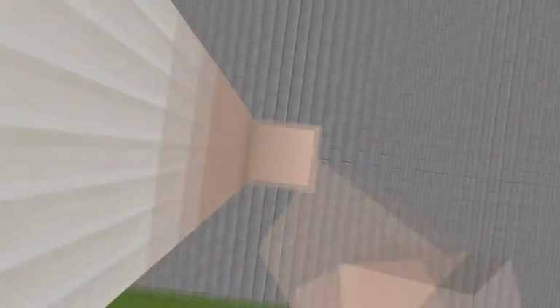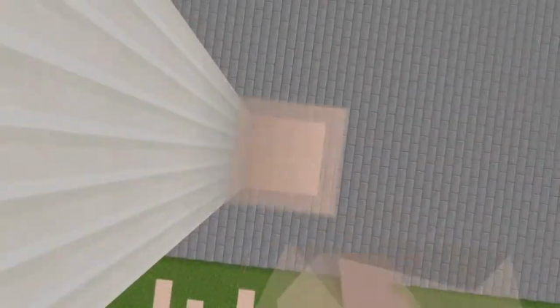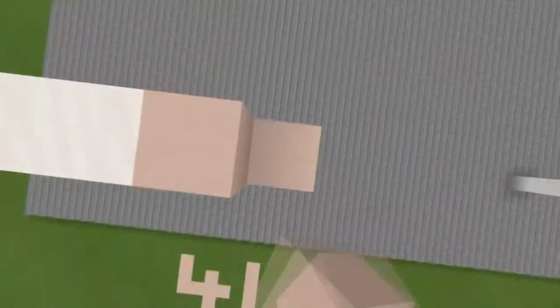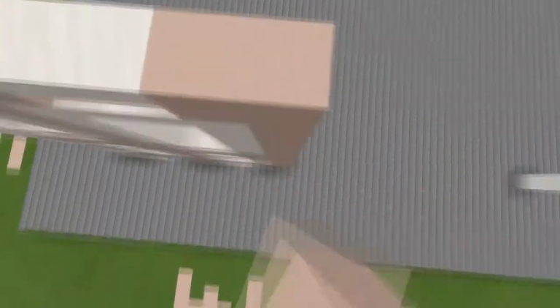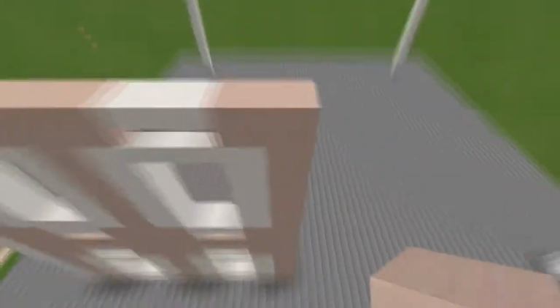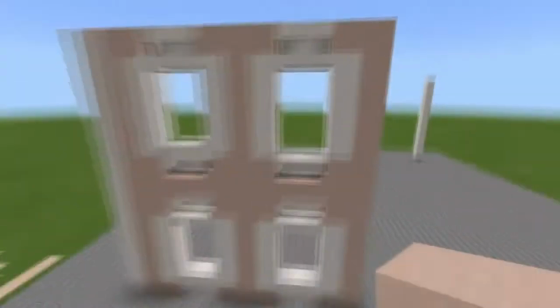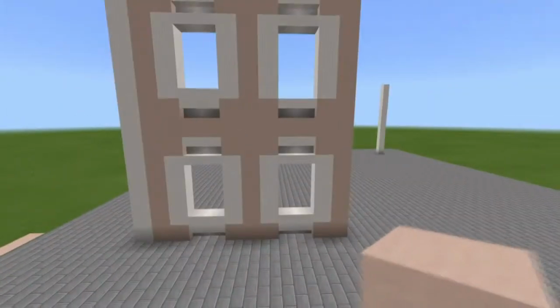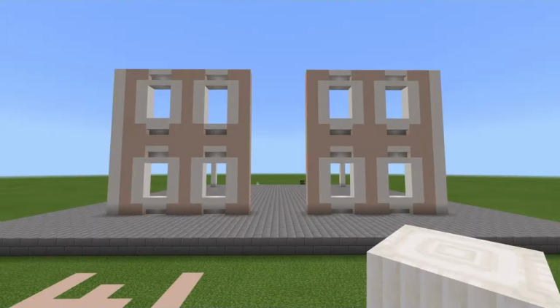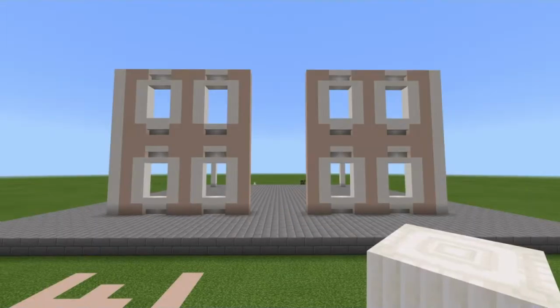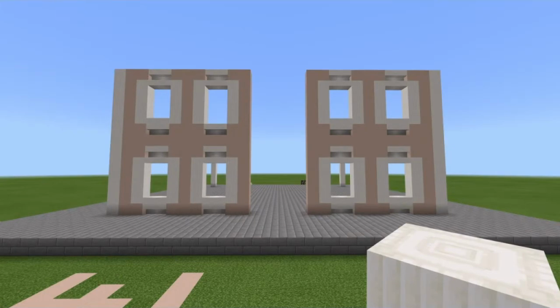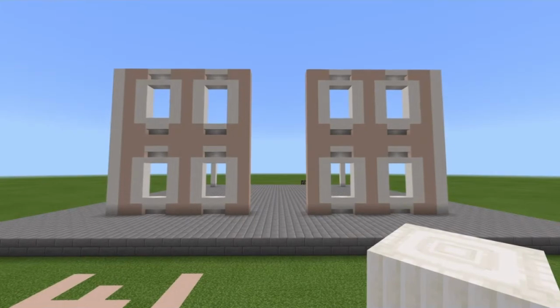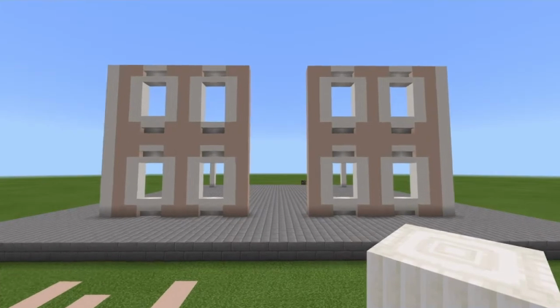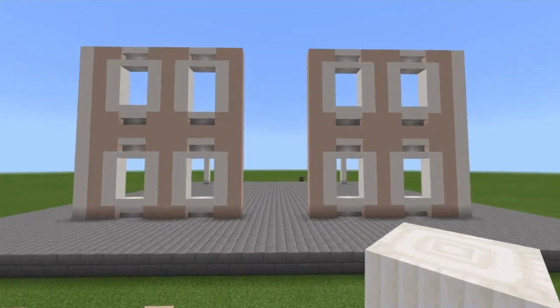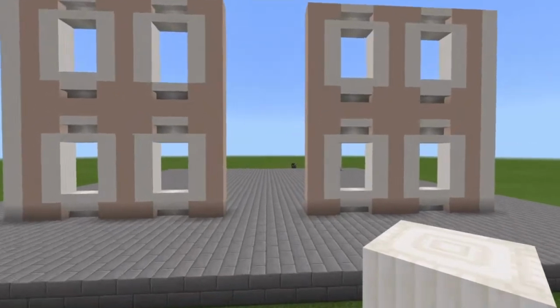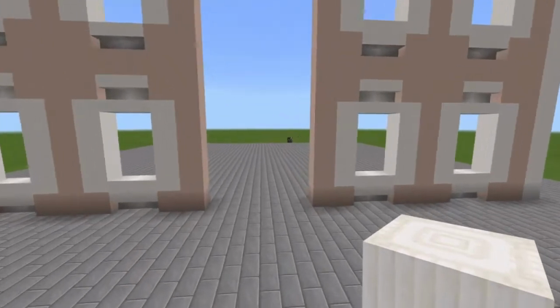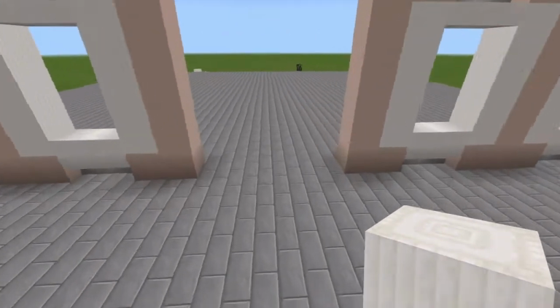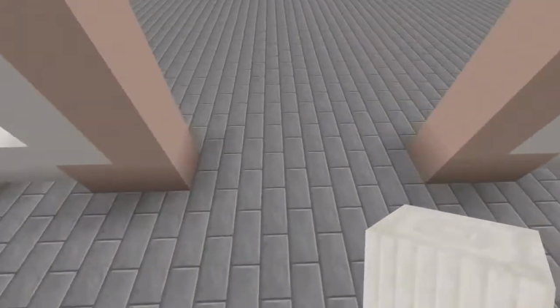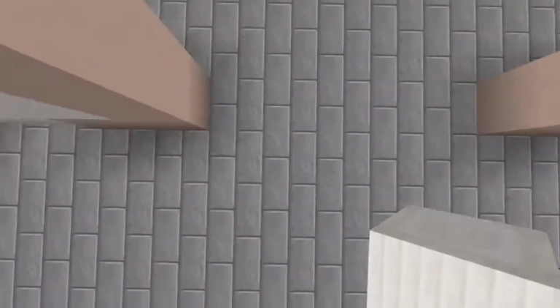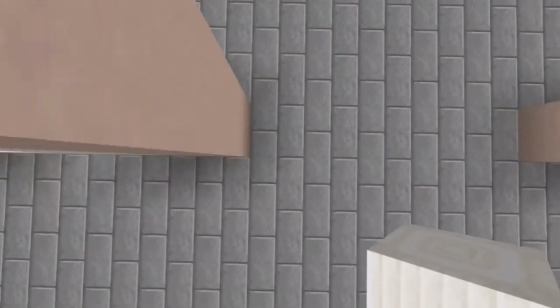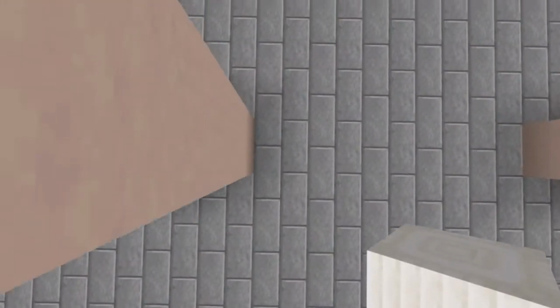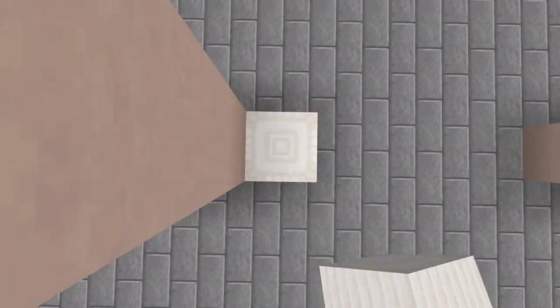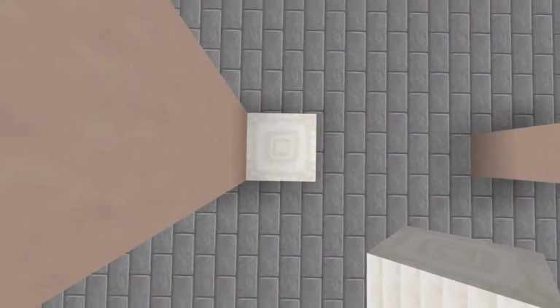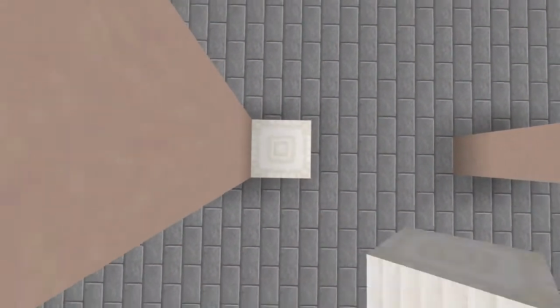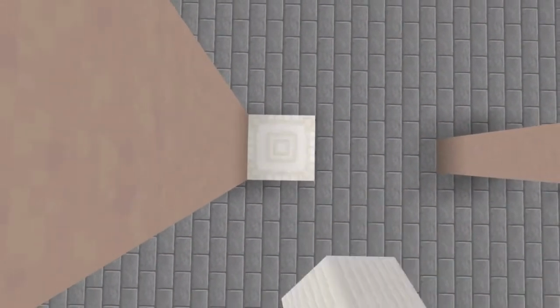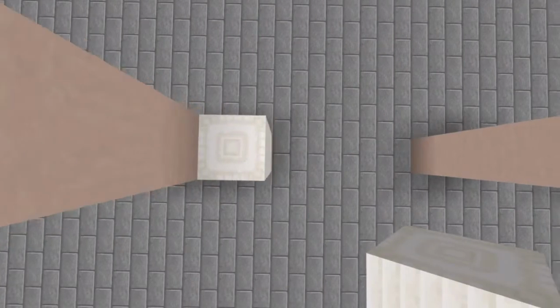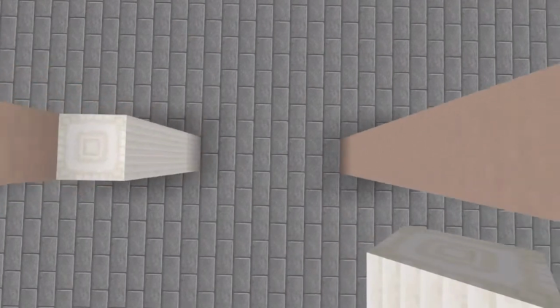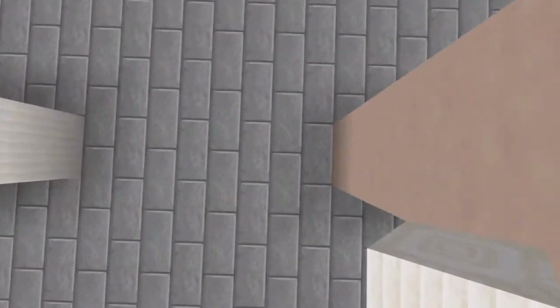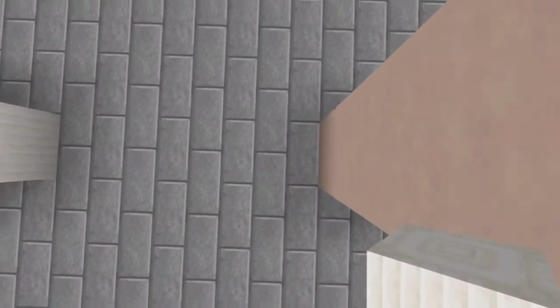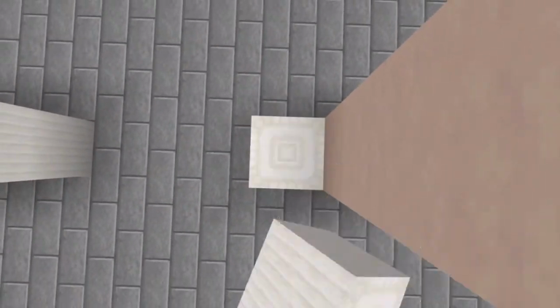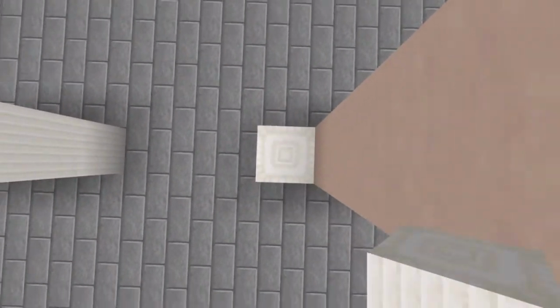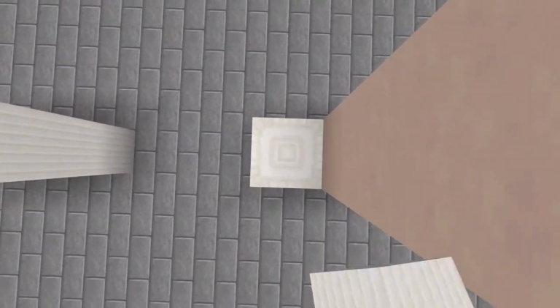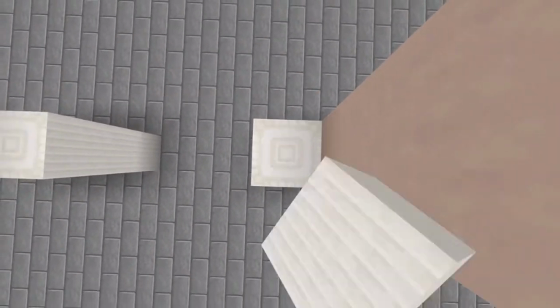I know this is a pain, but you're going to have to mirror this on the other side. If you have world edit, I would use that. Once it's mirrored, please construct the entrance like this.